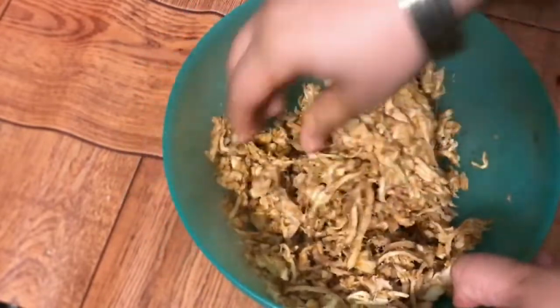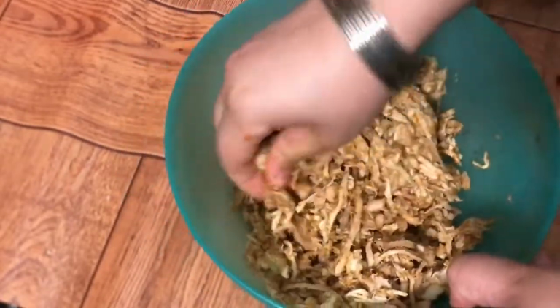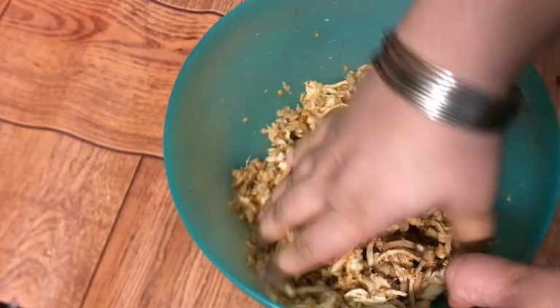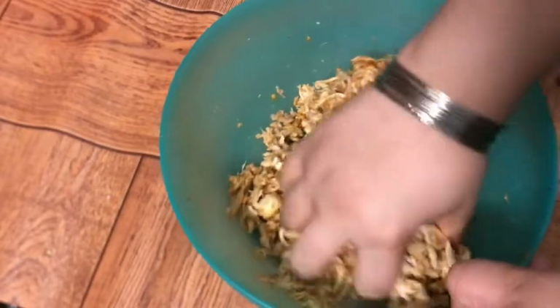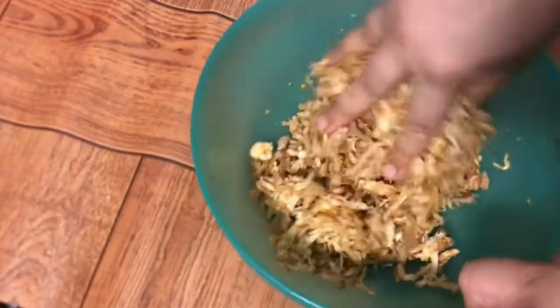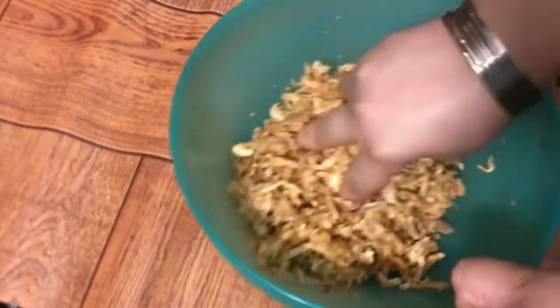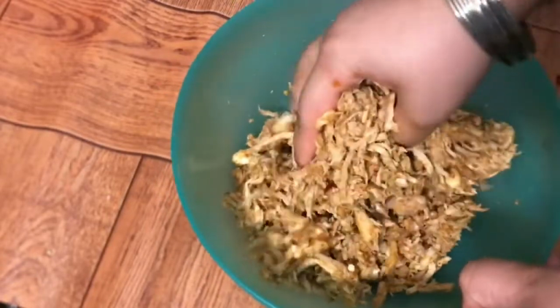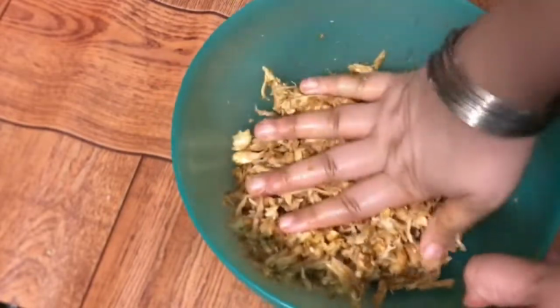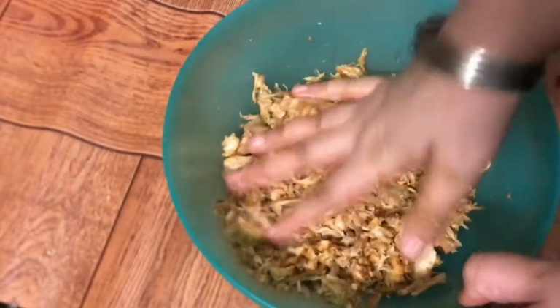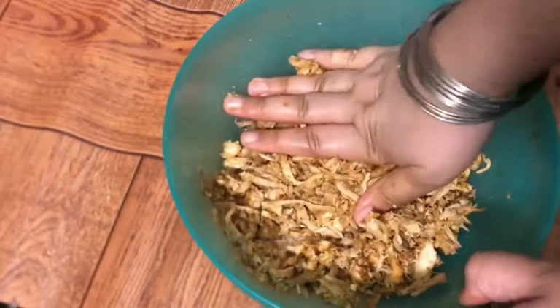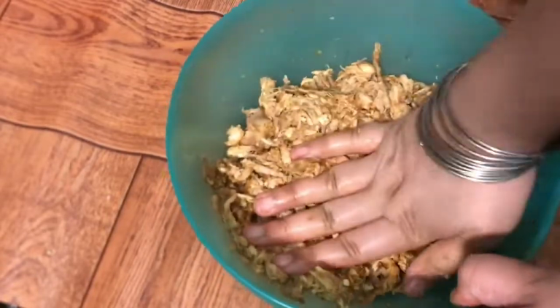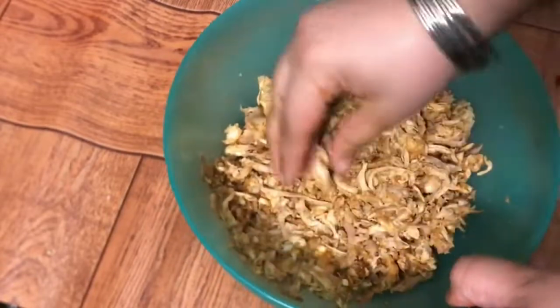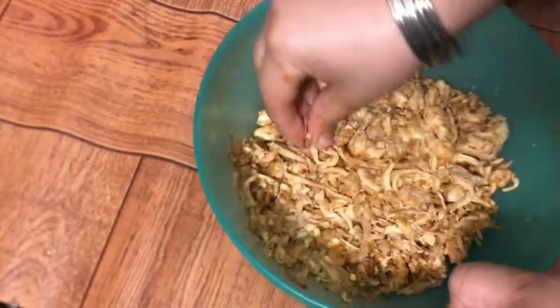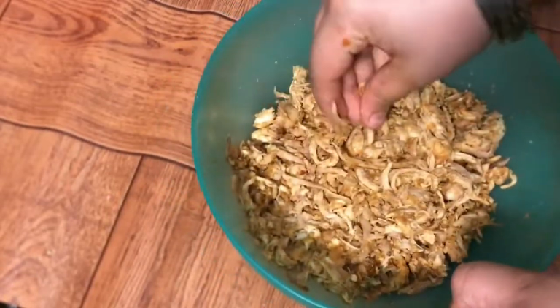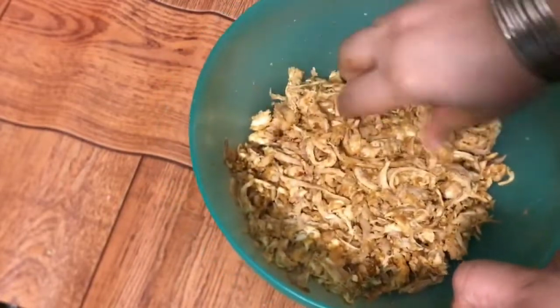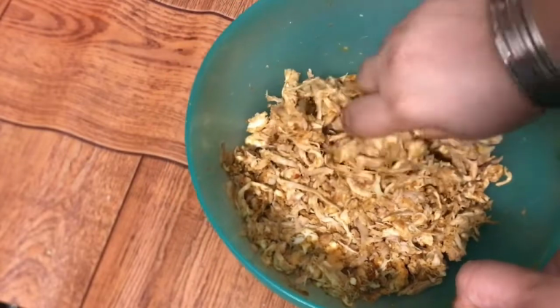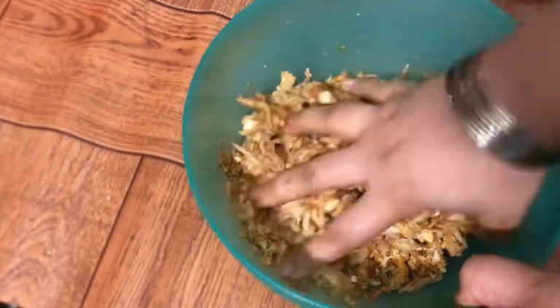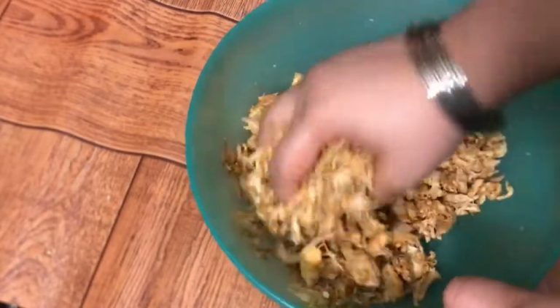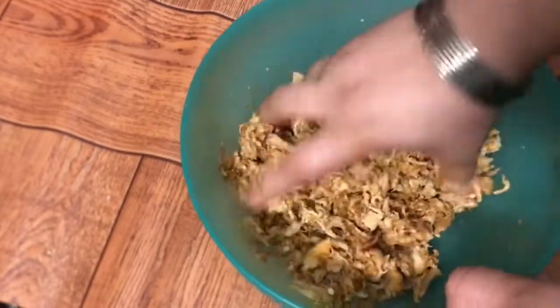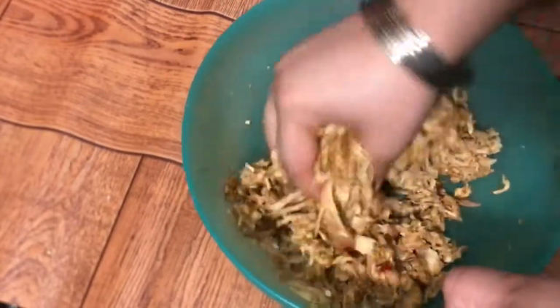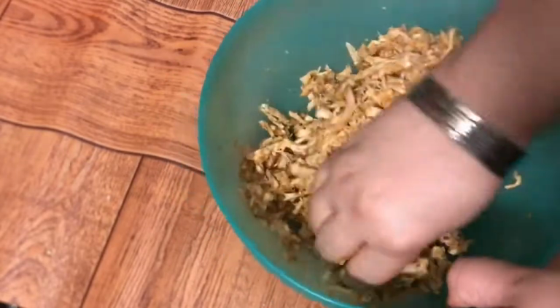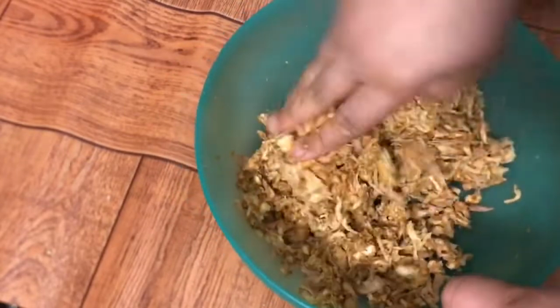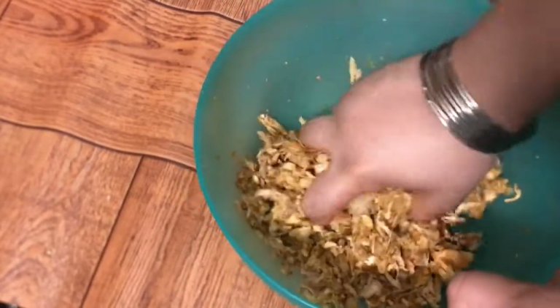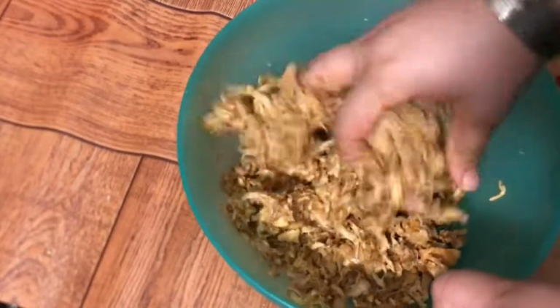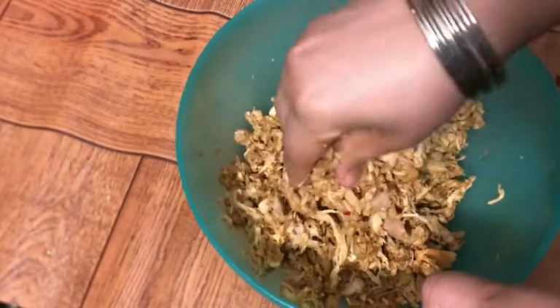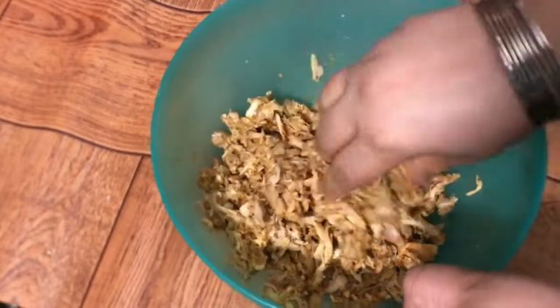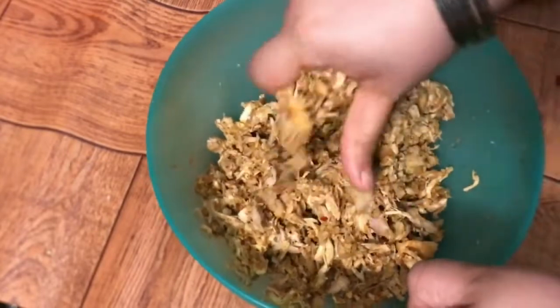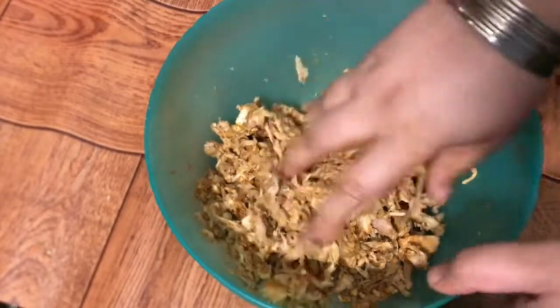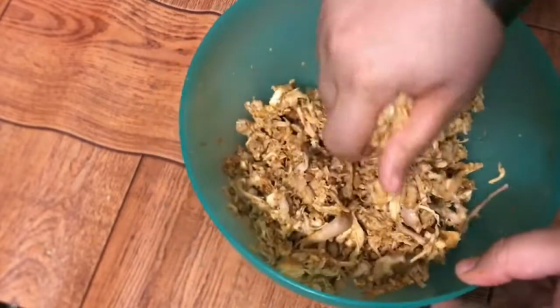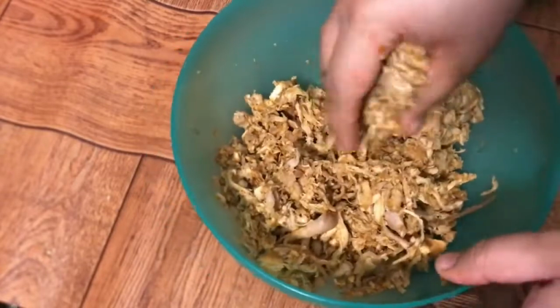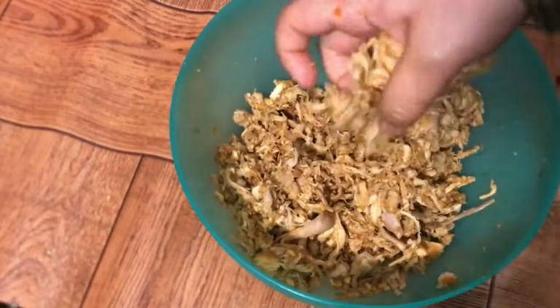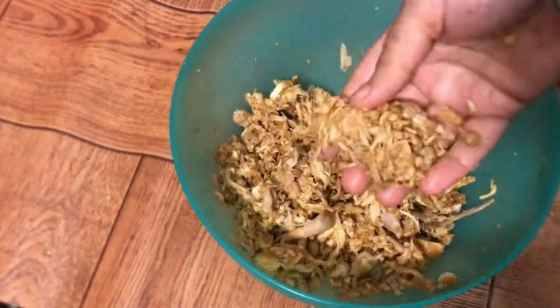One more thing — you can also add whole red chili (dara mirch) and crushed red chili (kuti lal mirch) if you like it spicy. If you want to freeze the mixture, you can, but I prefer to keep it in the fridge. If you don't use it right away, don't roll it into rolls yet.